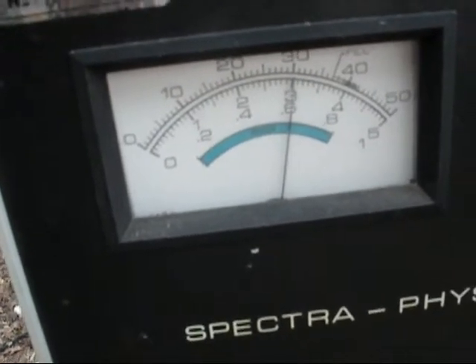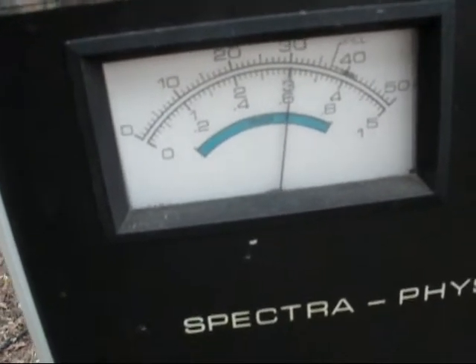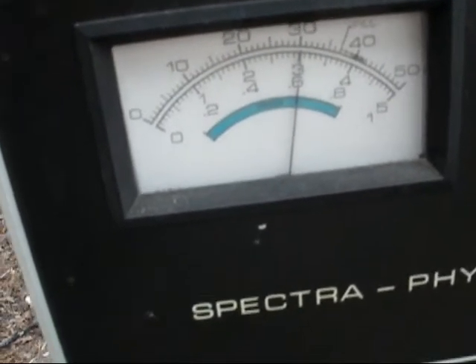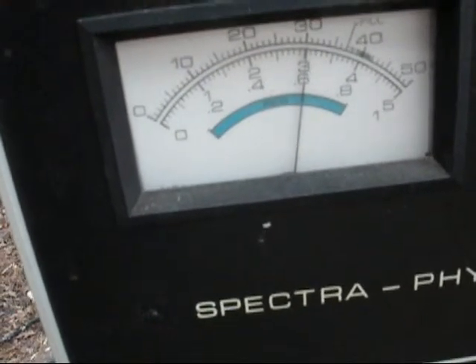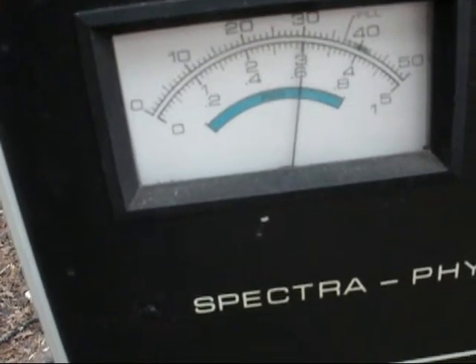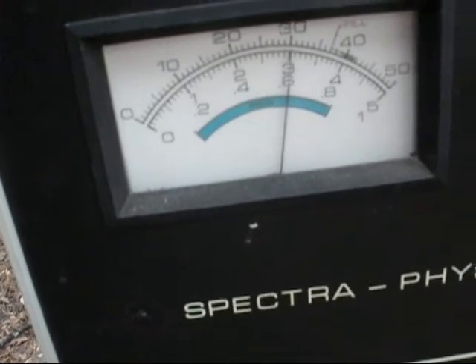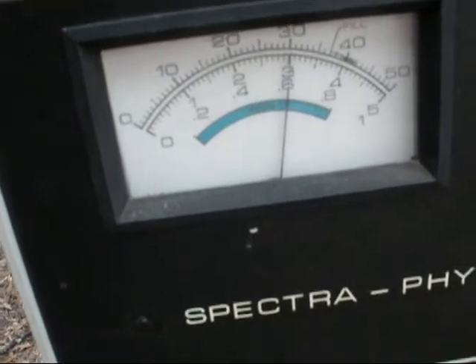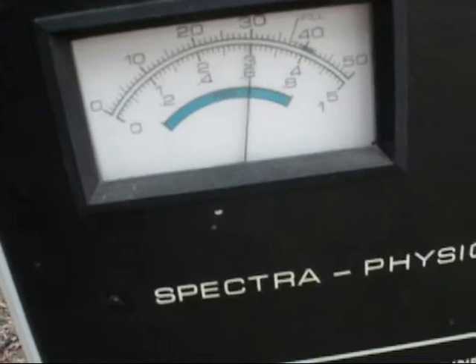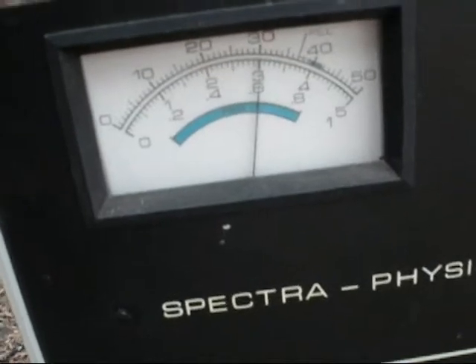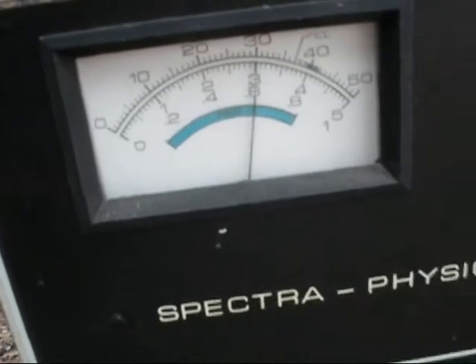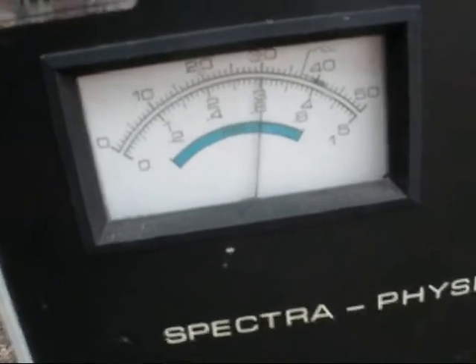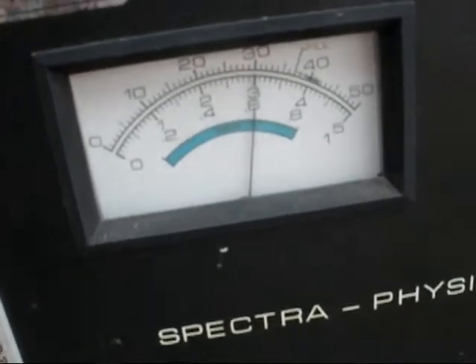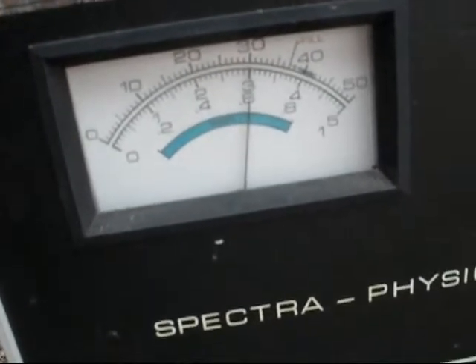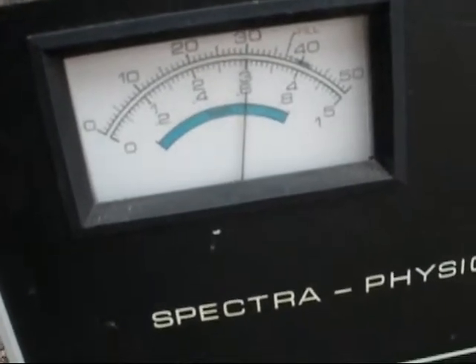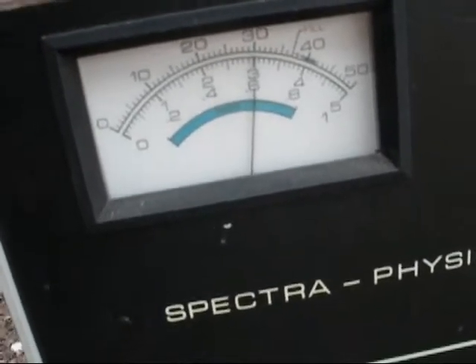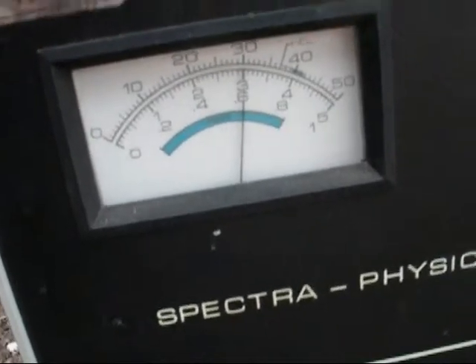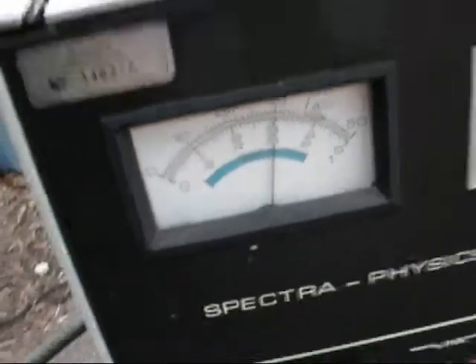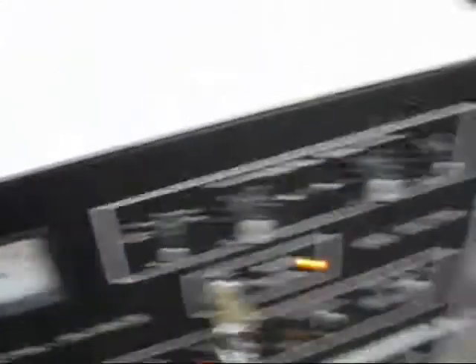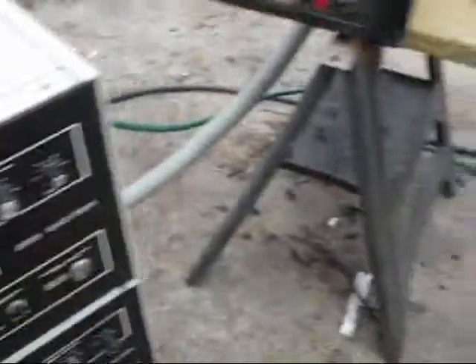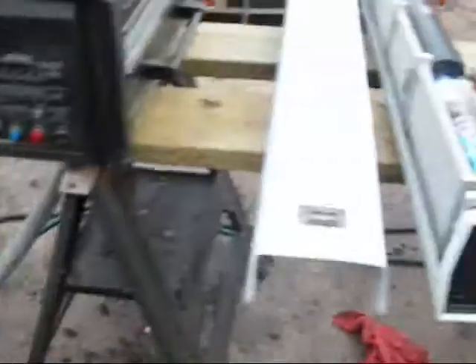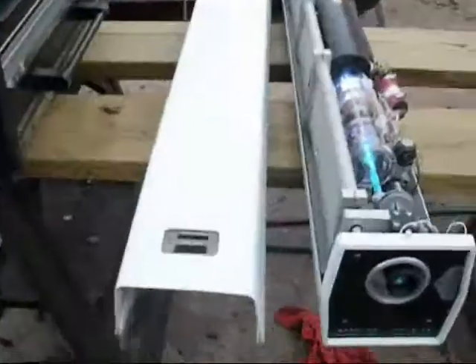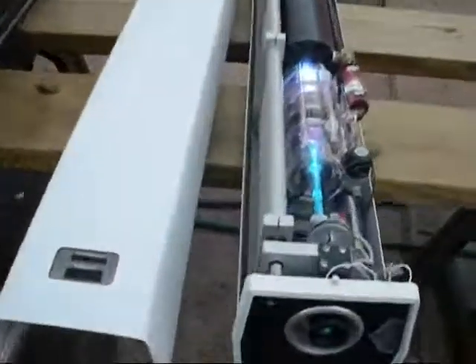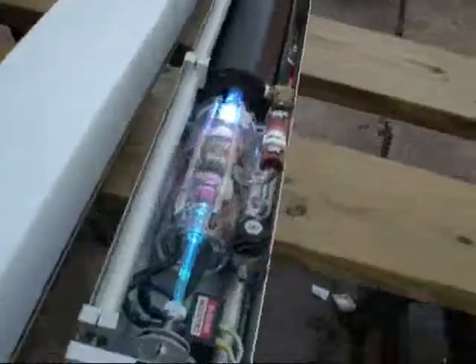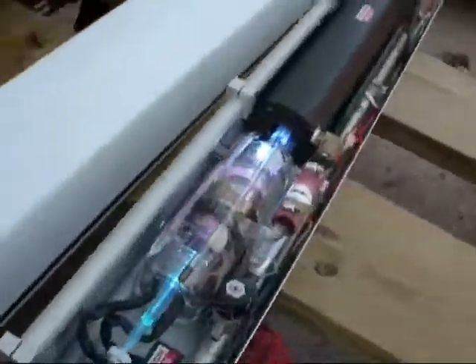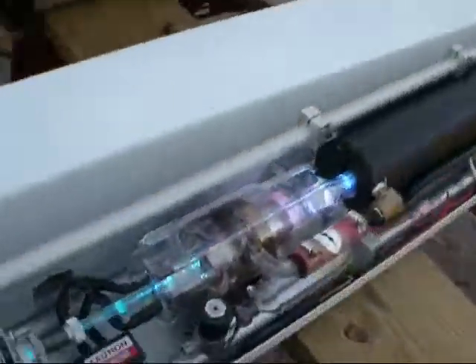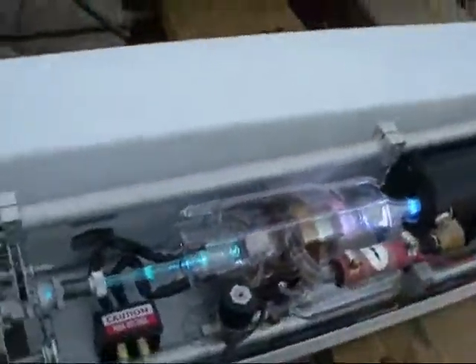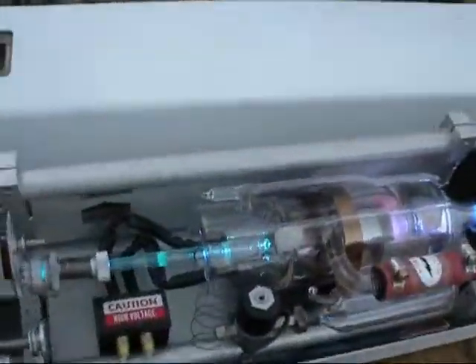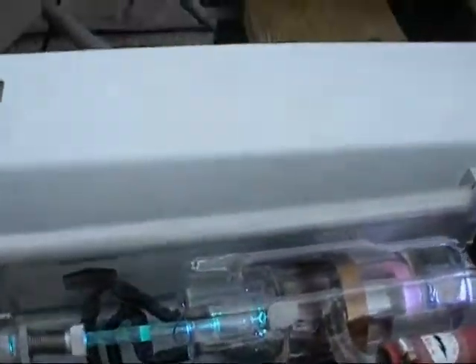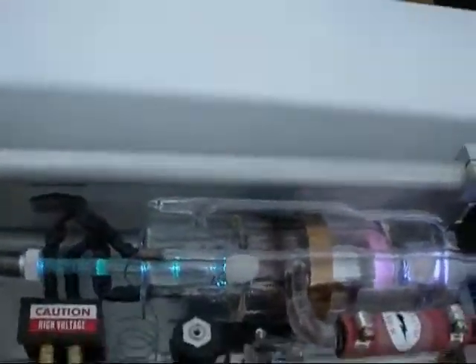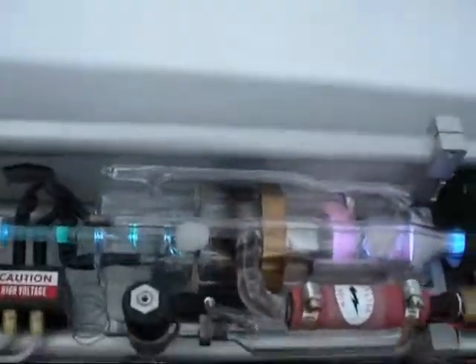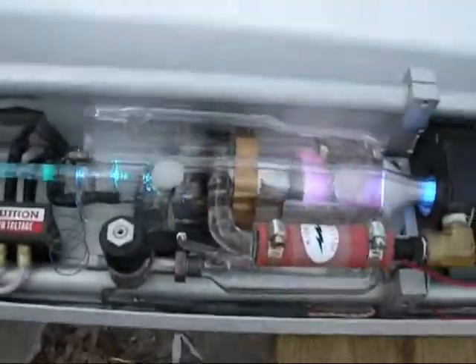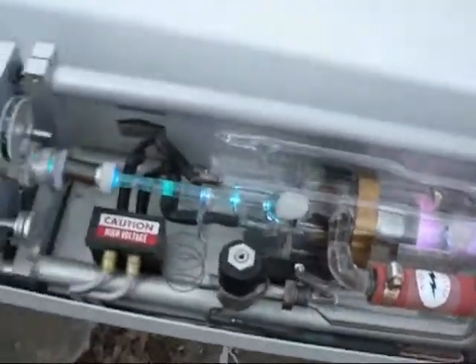That's about all I can pull off my fade converter. It will creep up to about 31 amps. There you go.